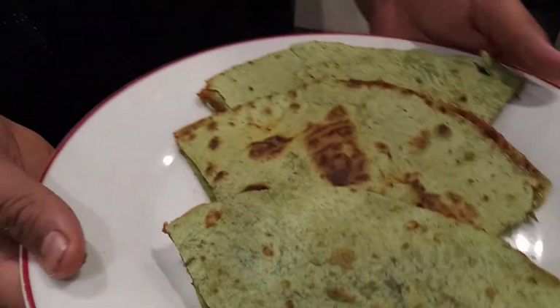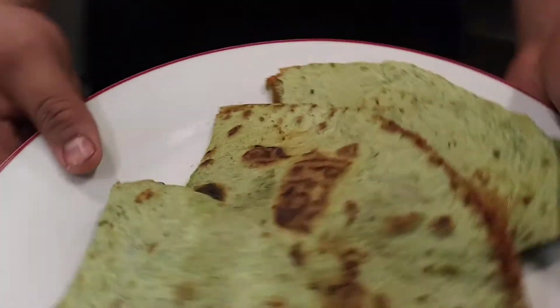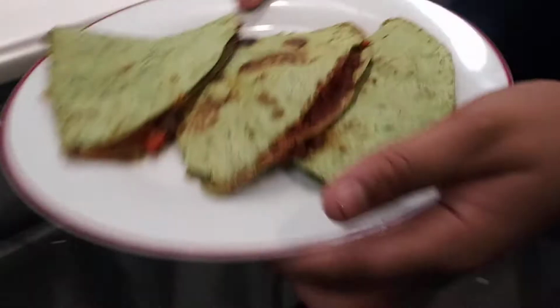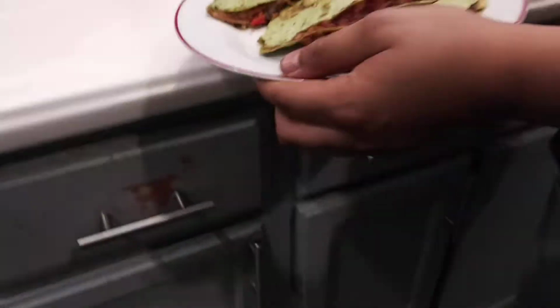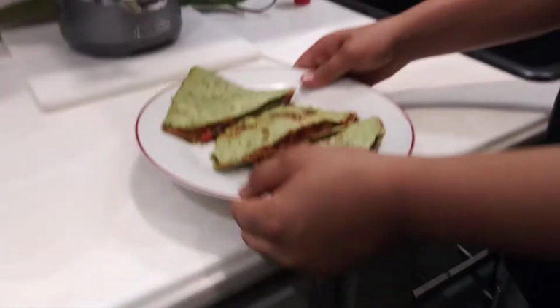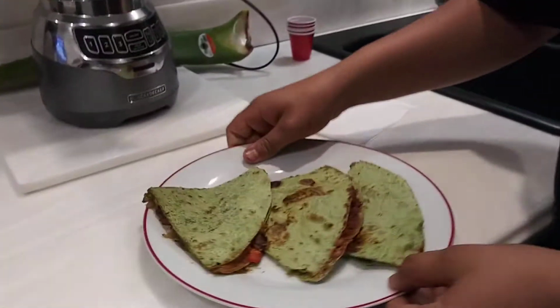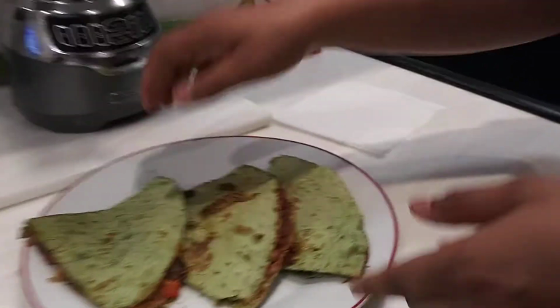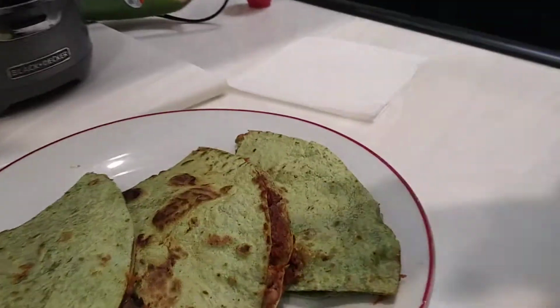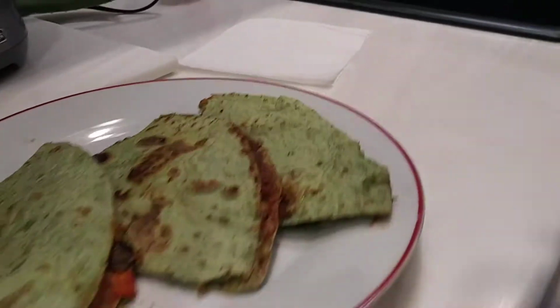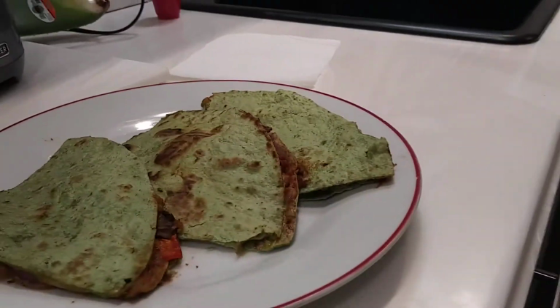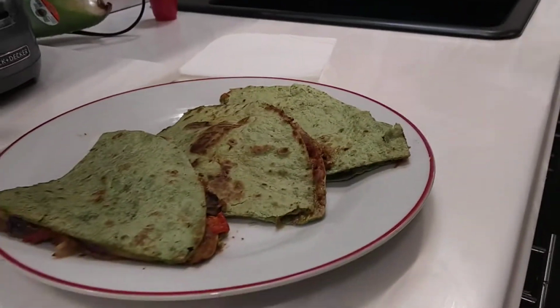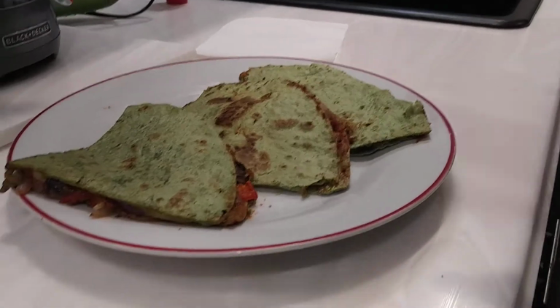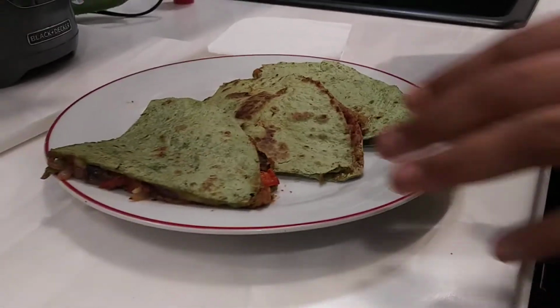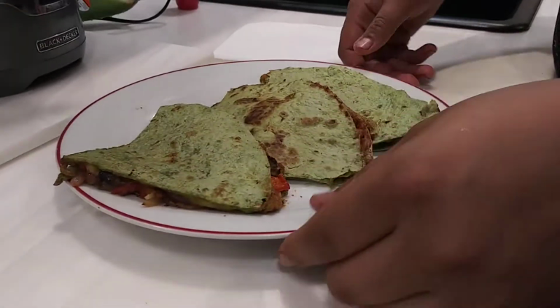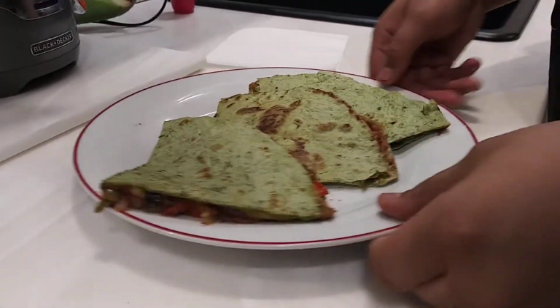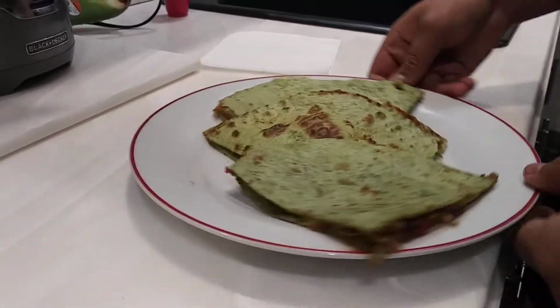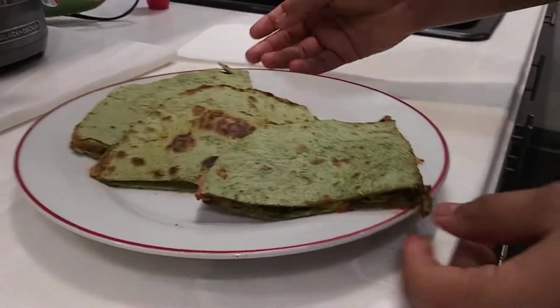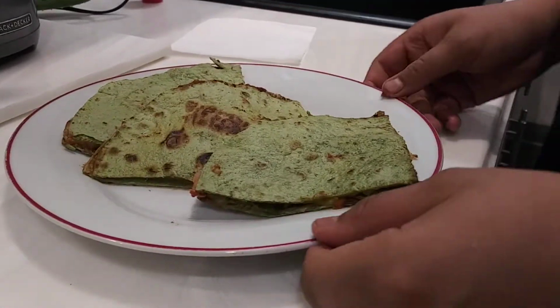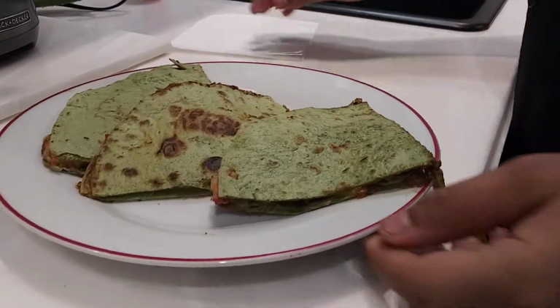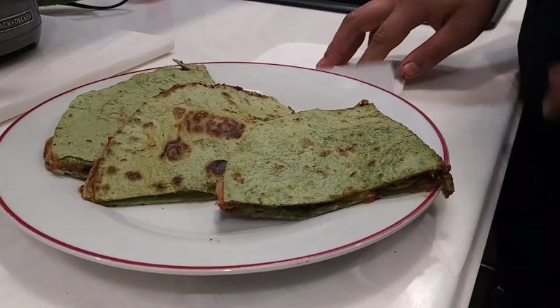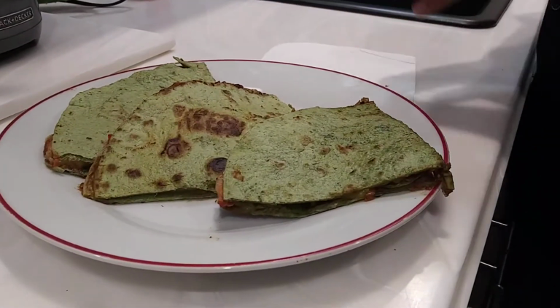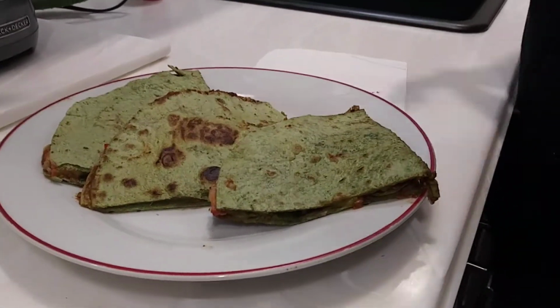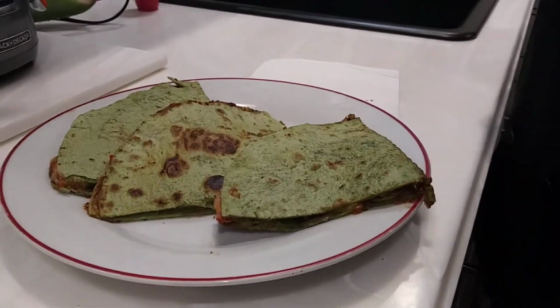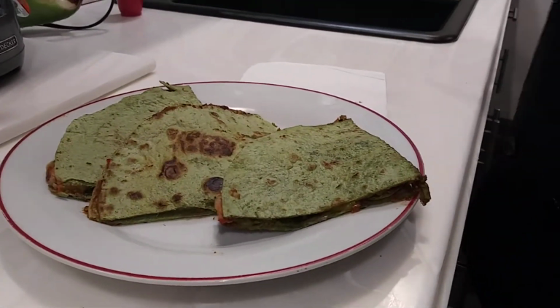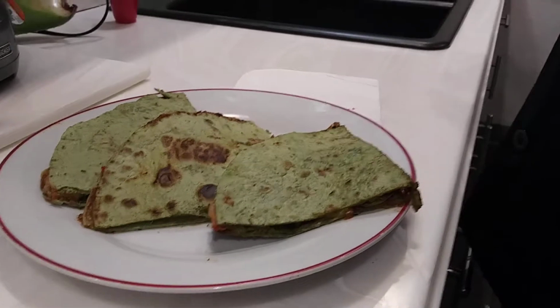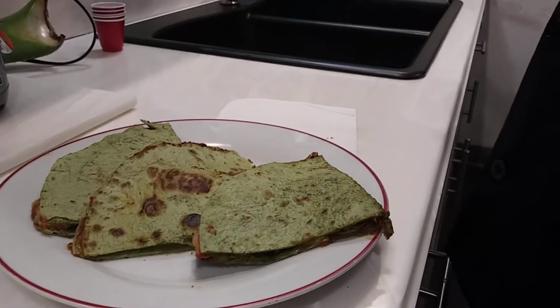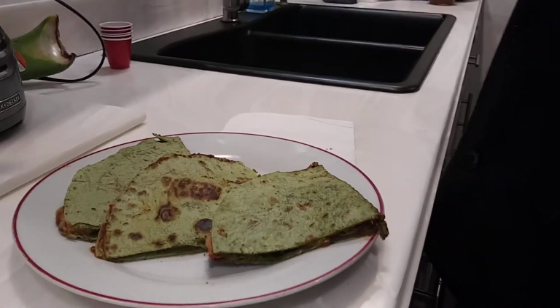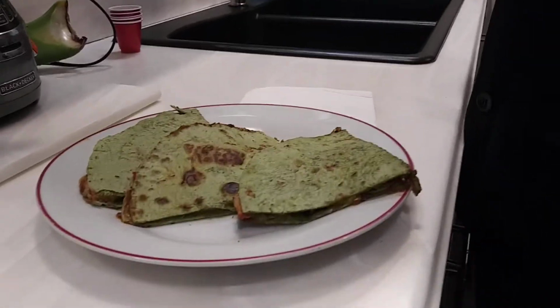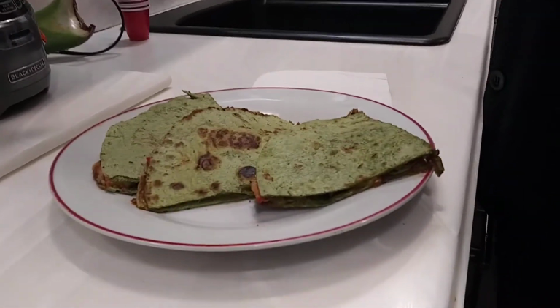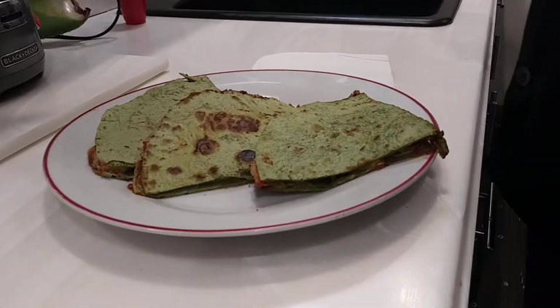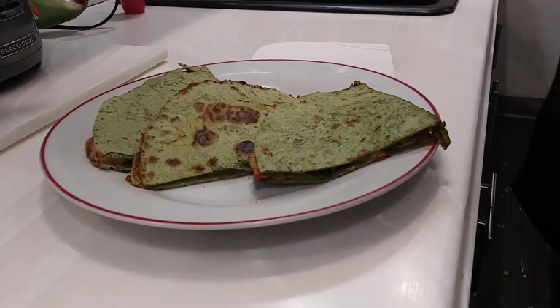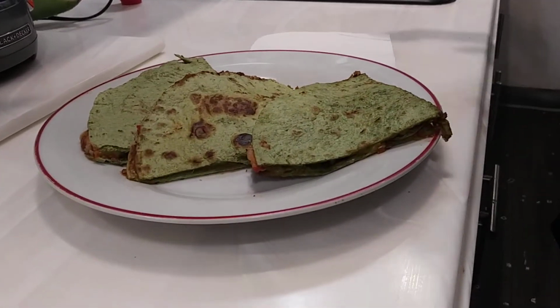And this is what it looks like when it gets finished. And now, you know what time it is — taster's choice. Let's pray. I thank you for the food, thanks for keeping me safe. In Jesus' name, amen.